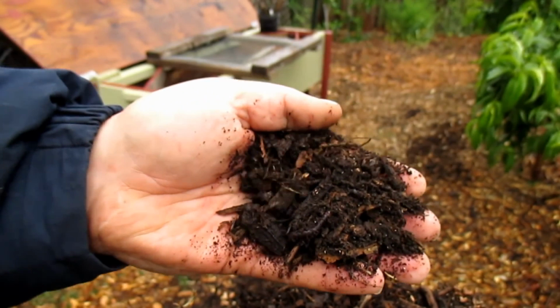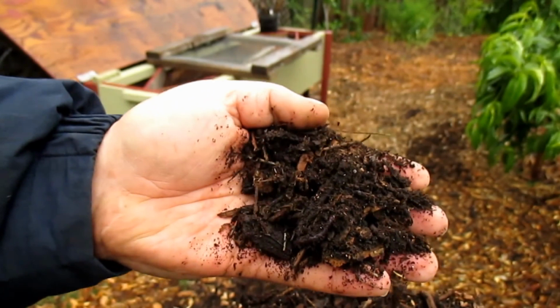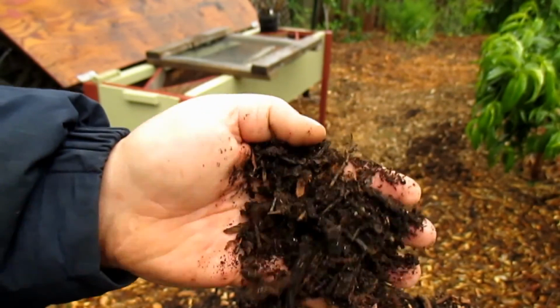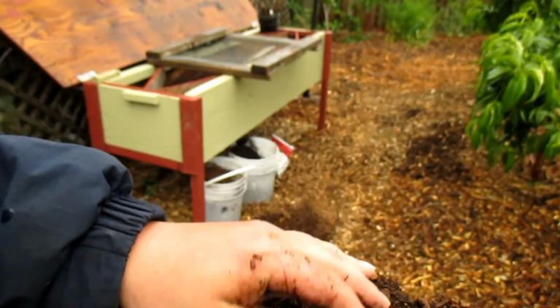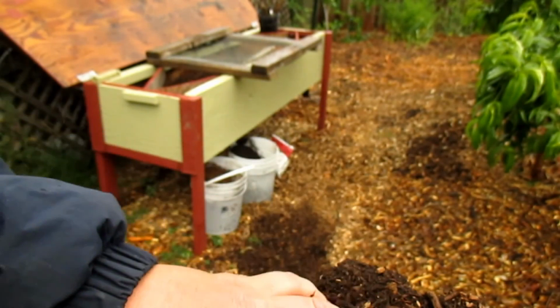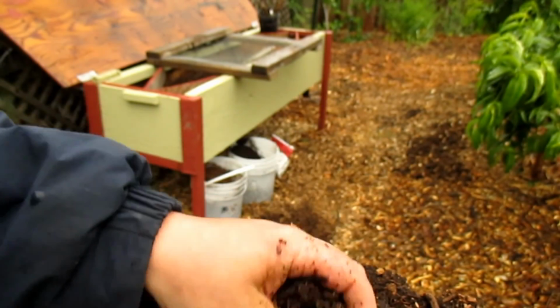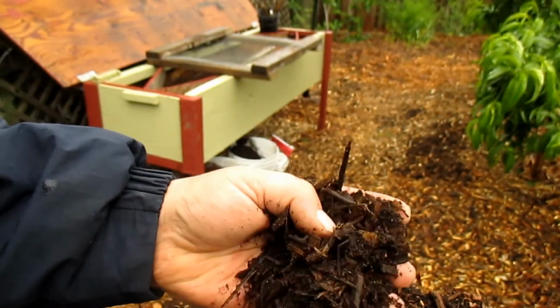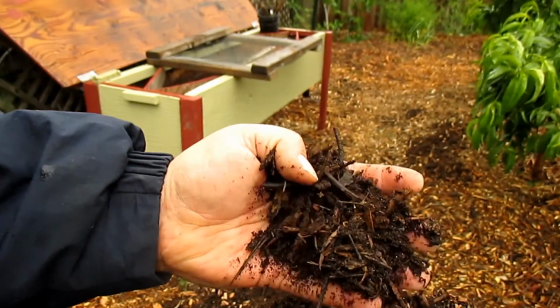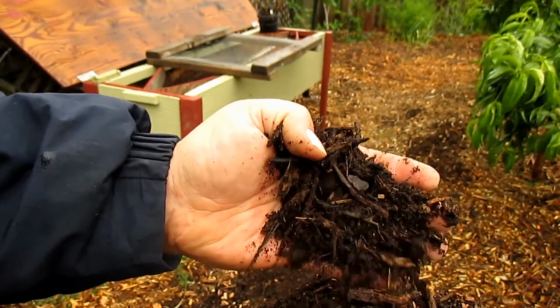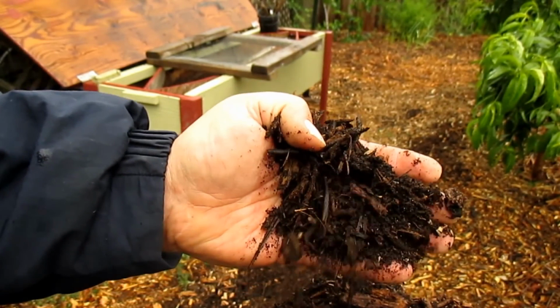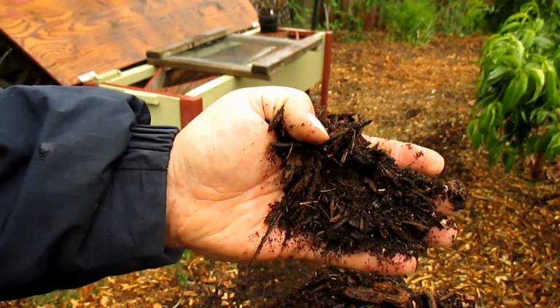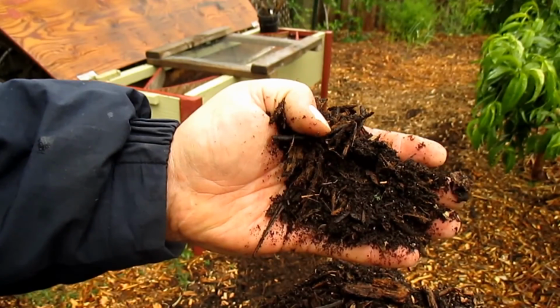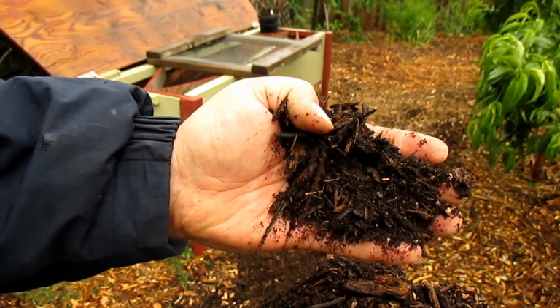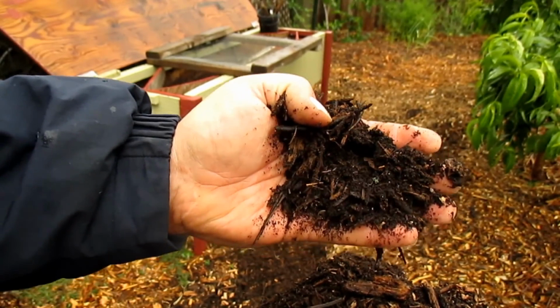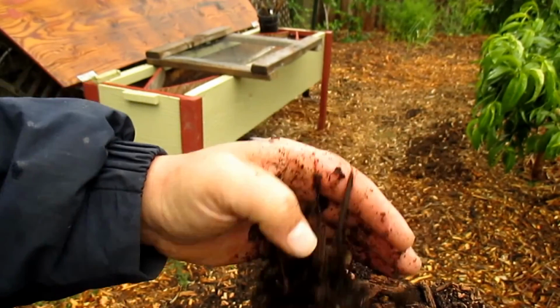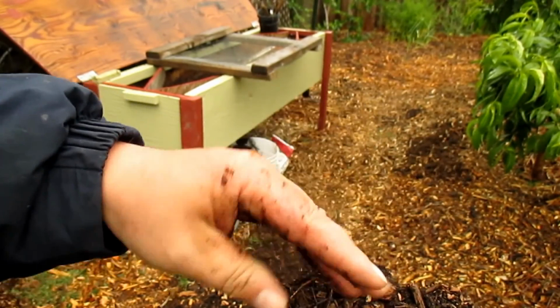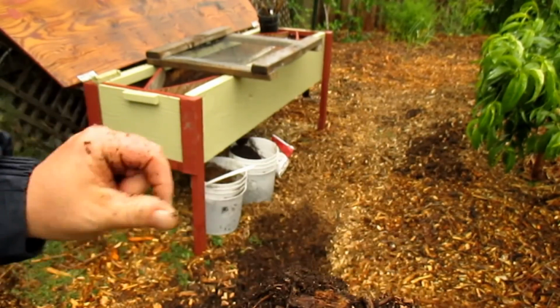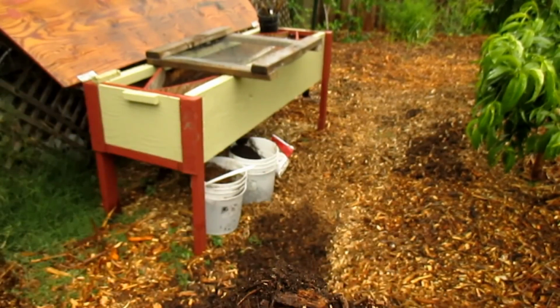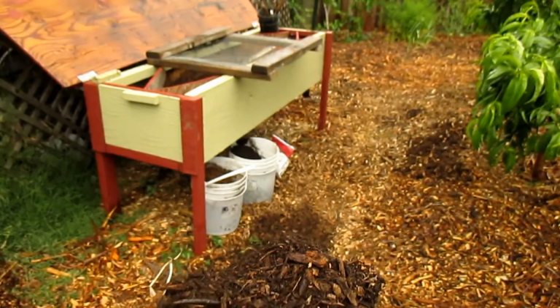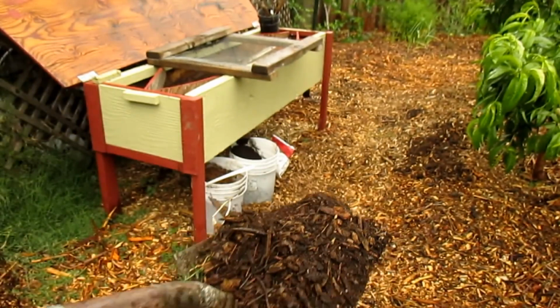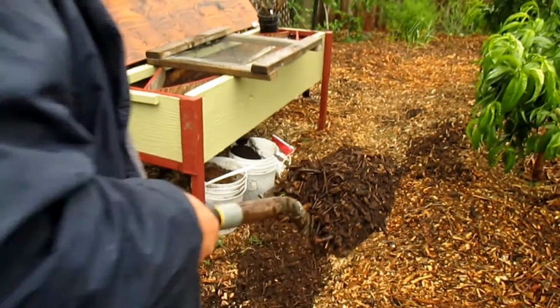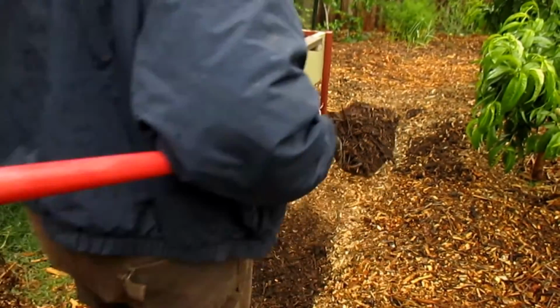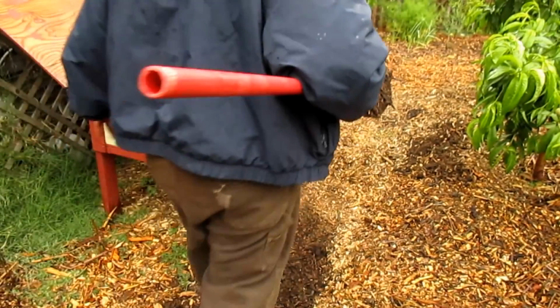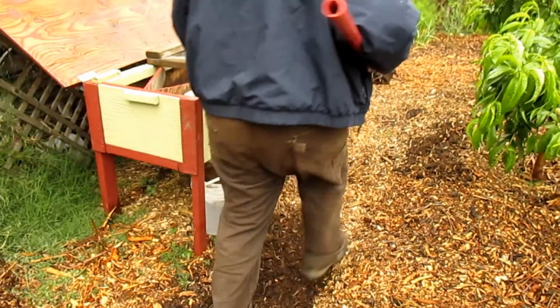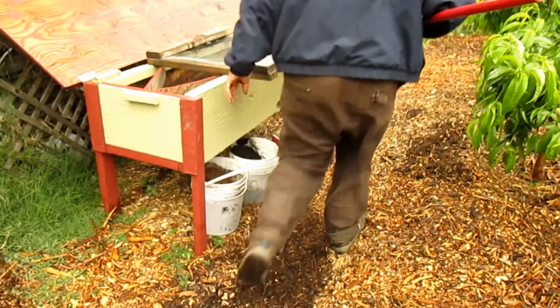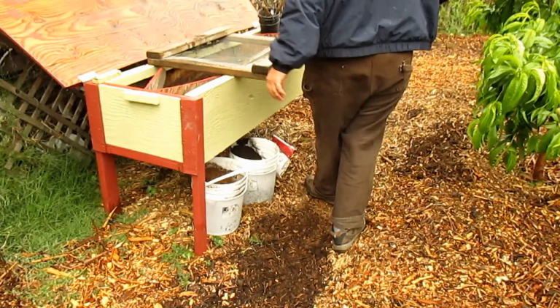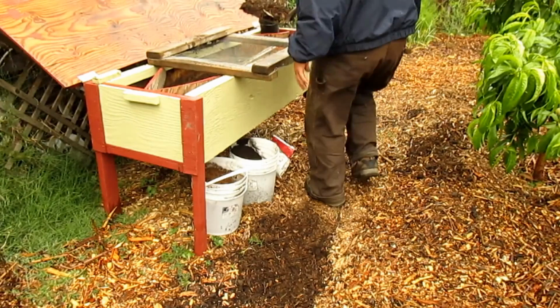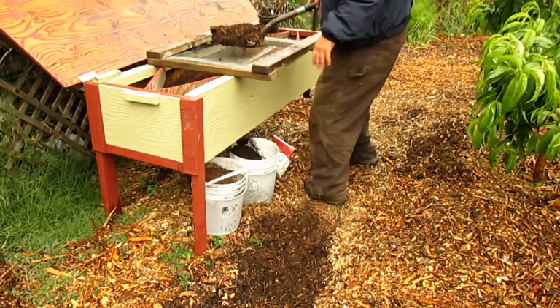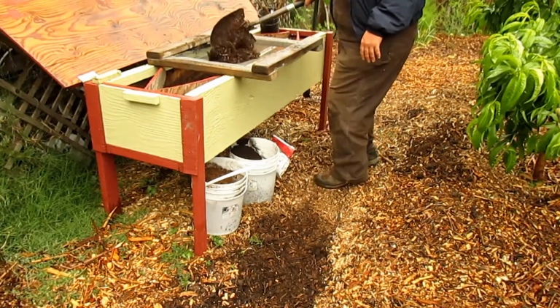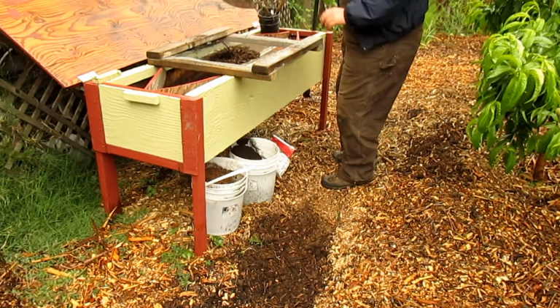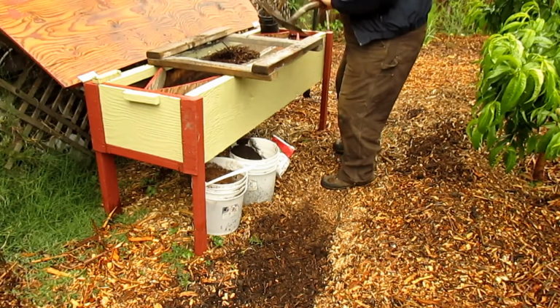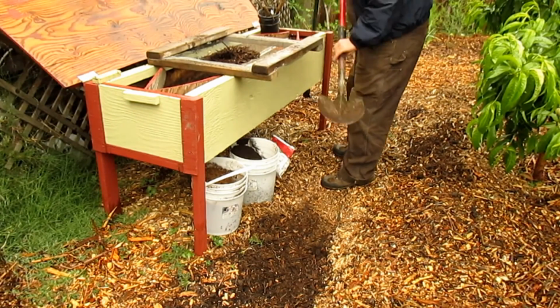I'll just take this over to my soil making station. I've got a quarter inch hardware cloth that I put together with some old 2x4 scraps, and I'm just going to use that to sift out the wood chips and soil.